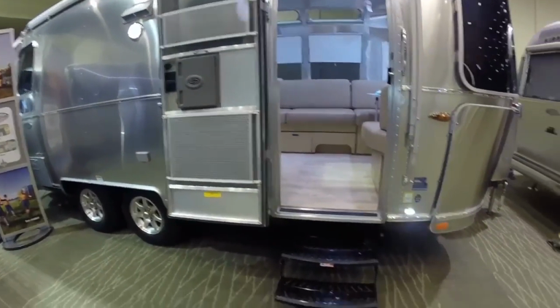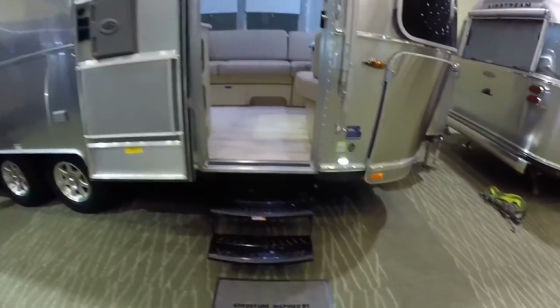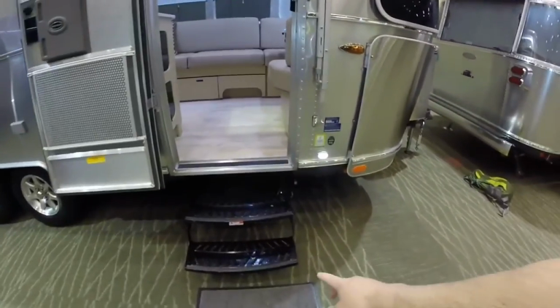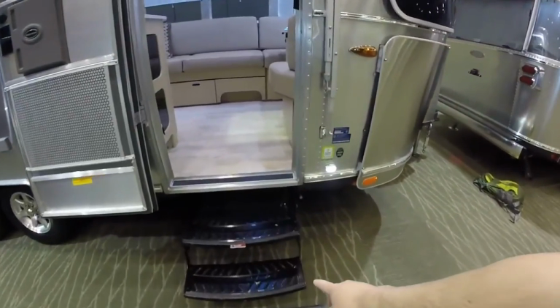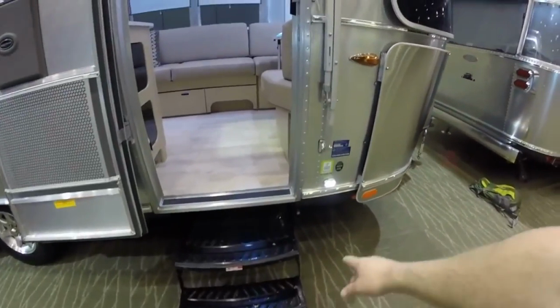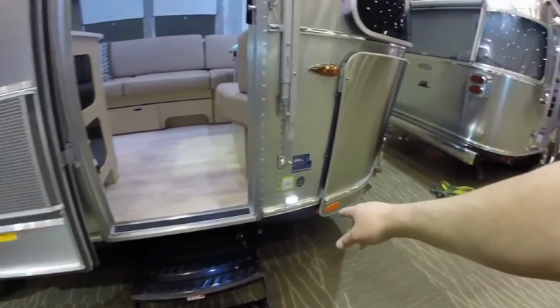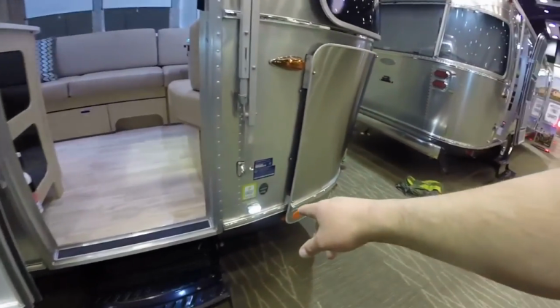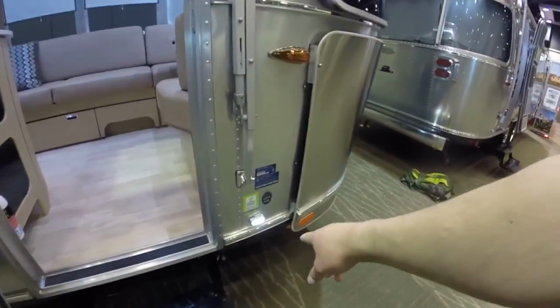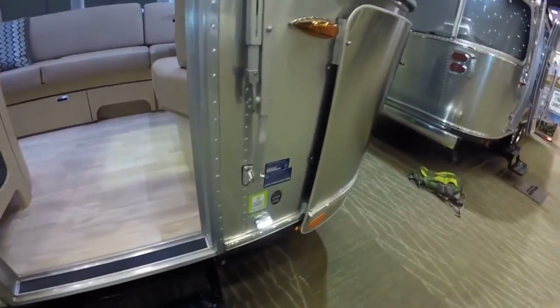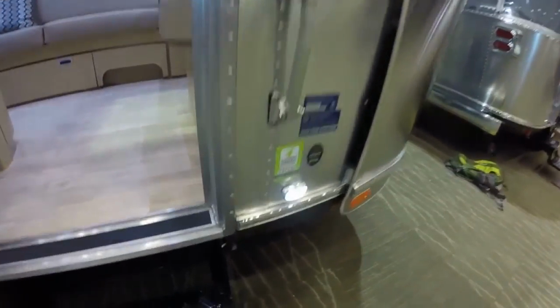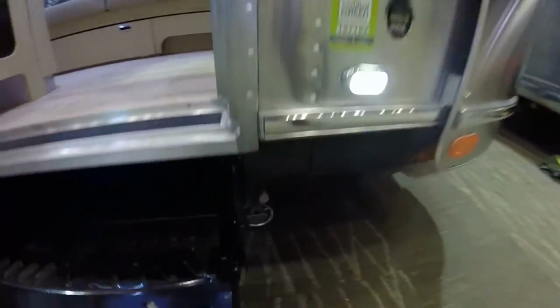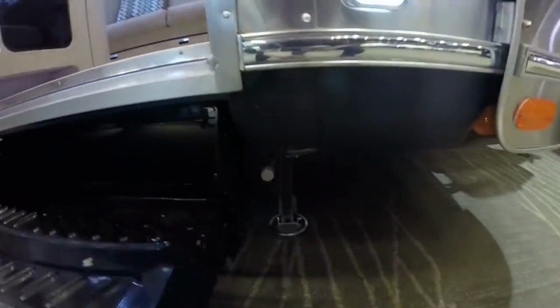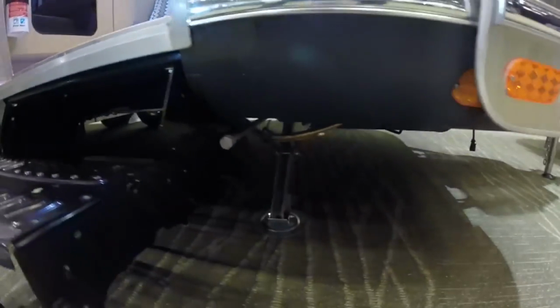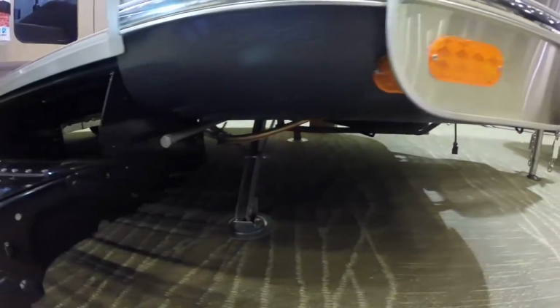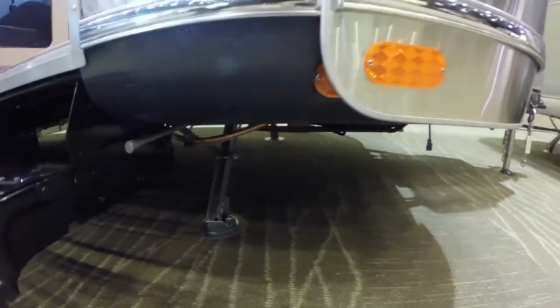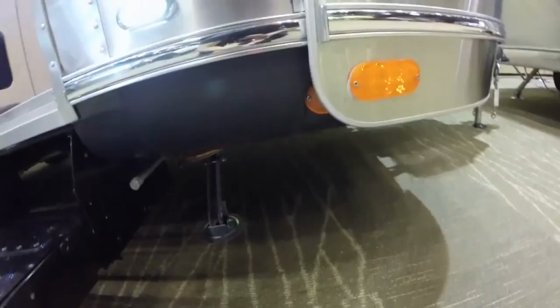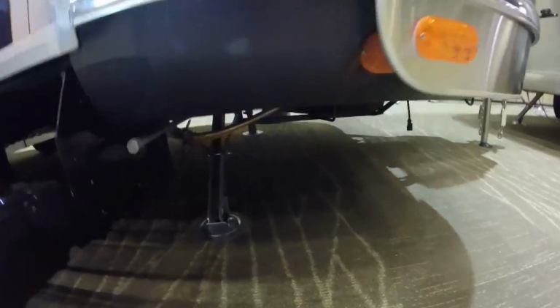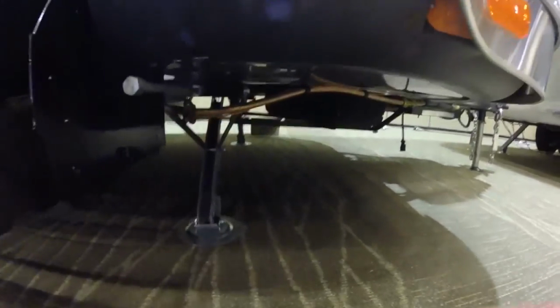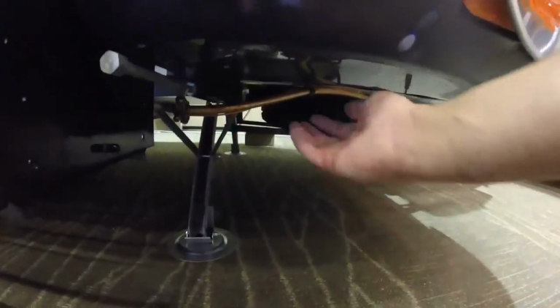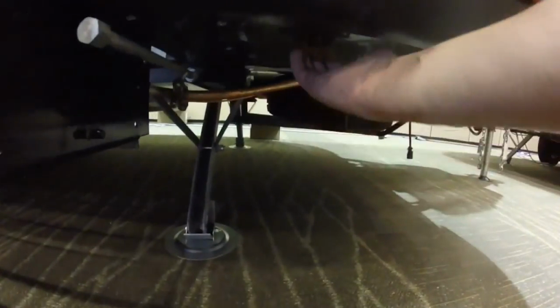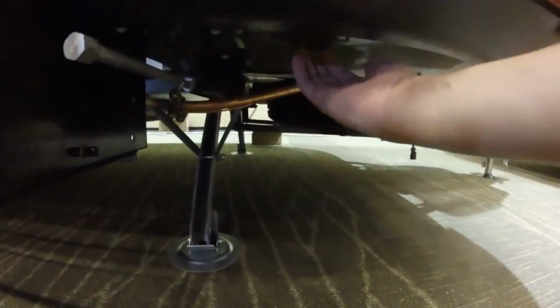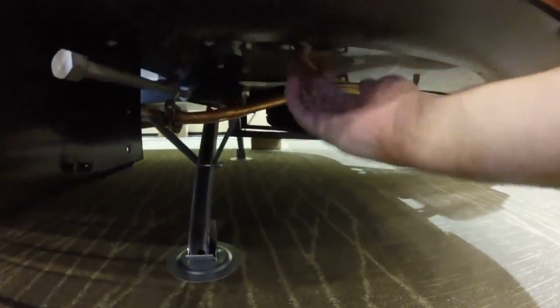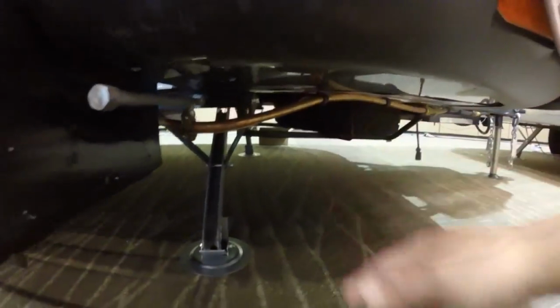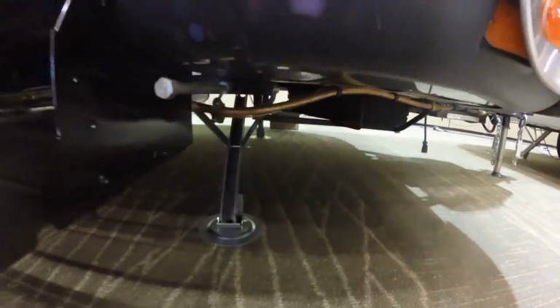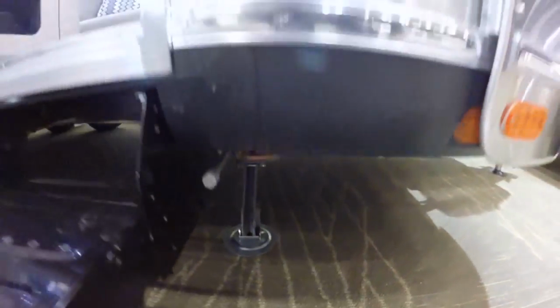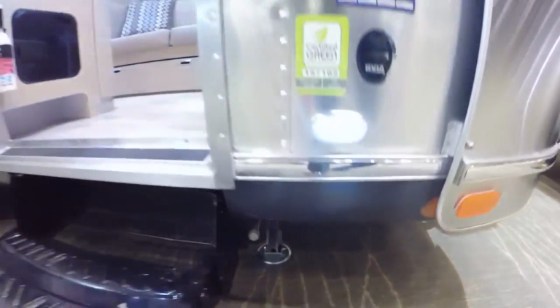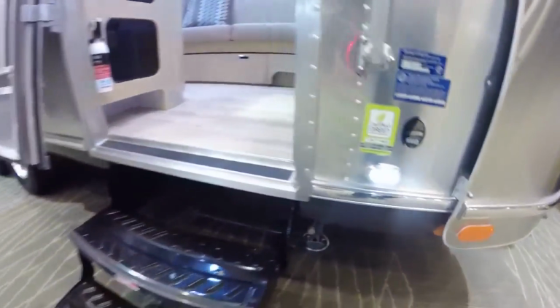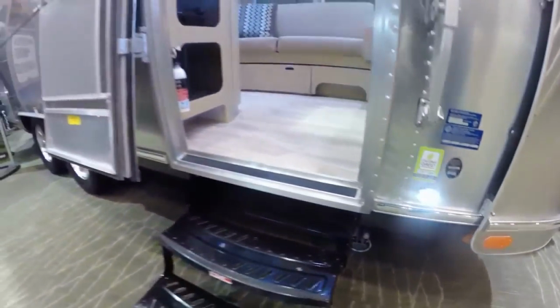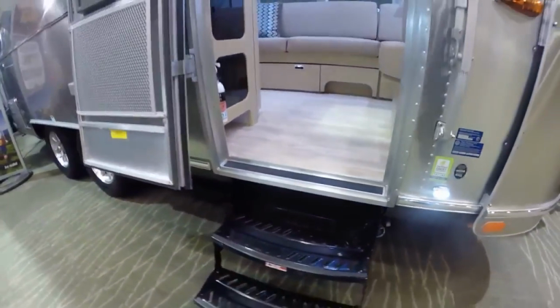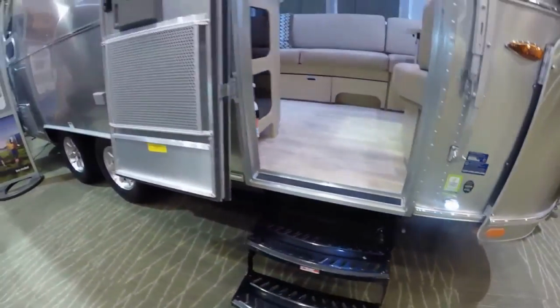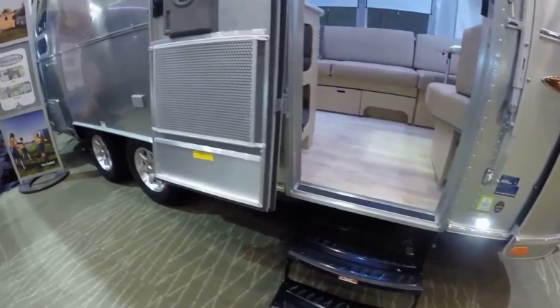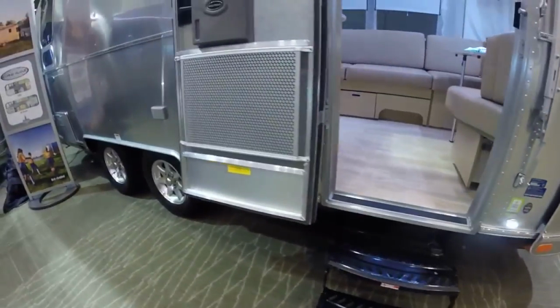It's got a double entry step here, step light, stabilizer jacks on all four corners. The underbelly is wrapped in aluminum, insulated, and the tanks are heated with forced hot air.